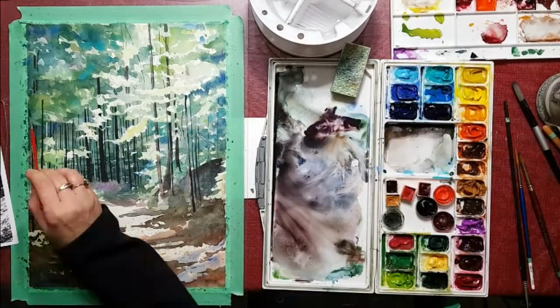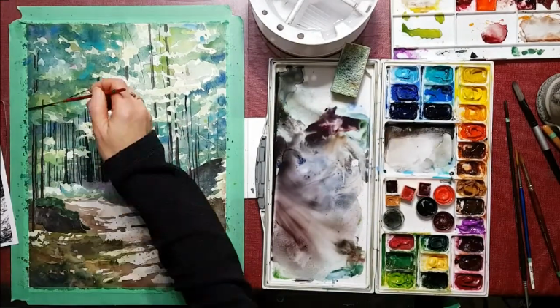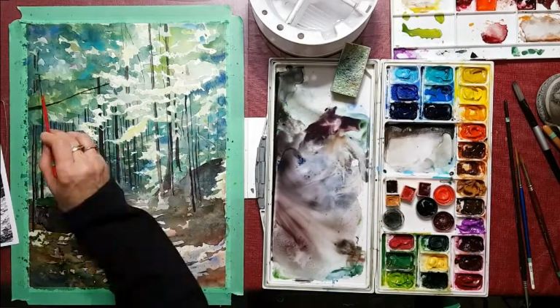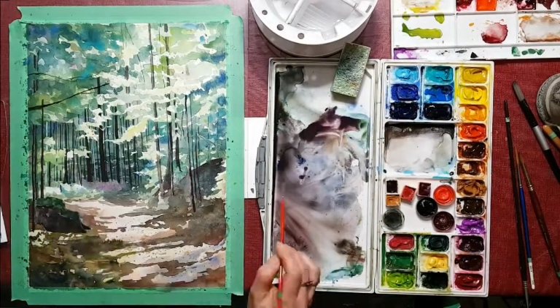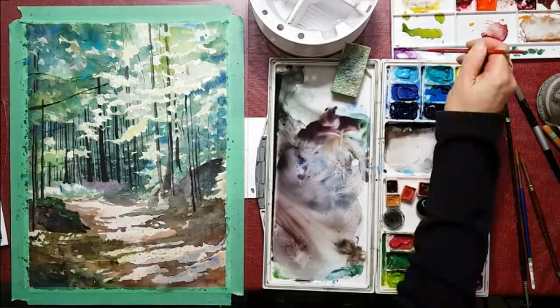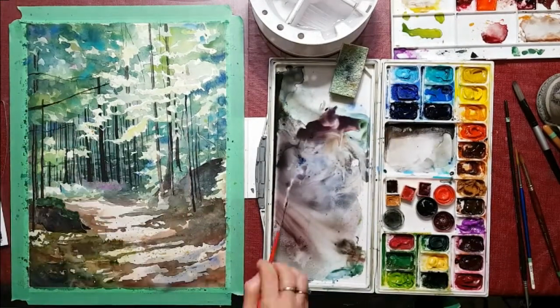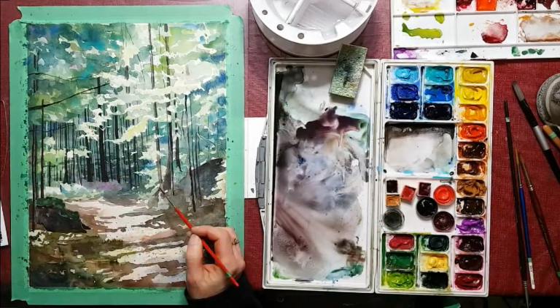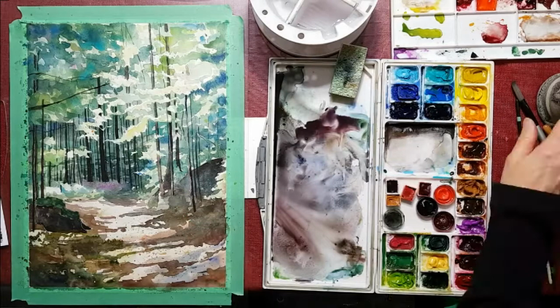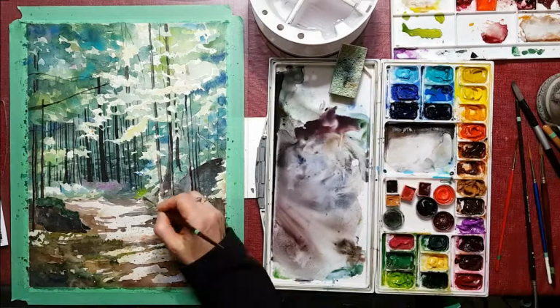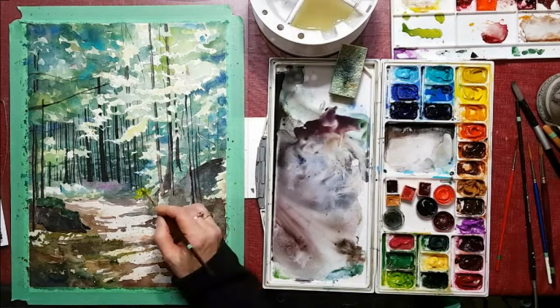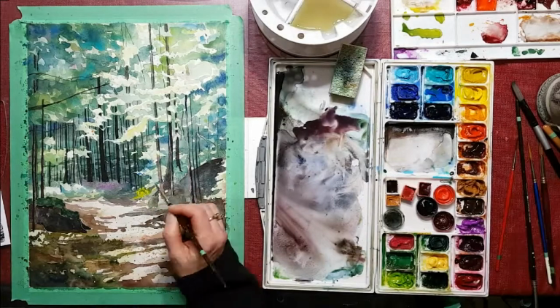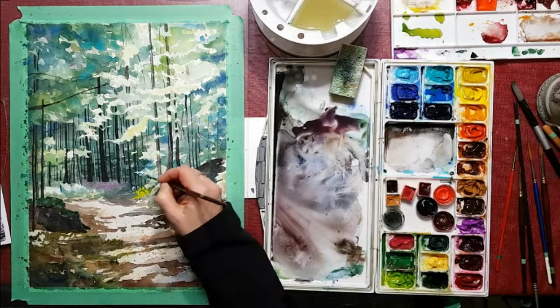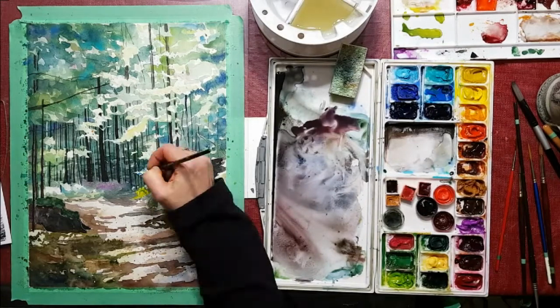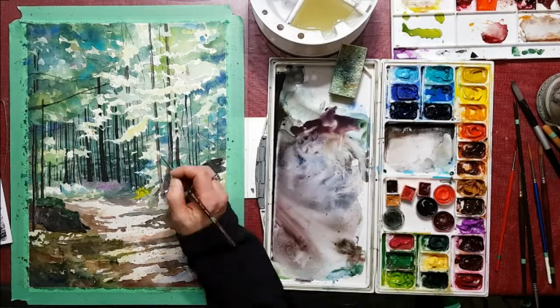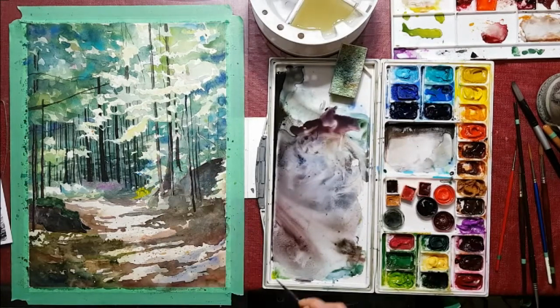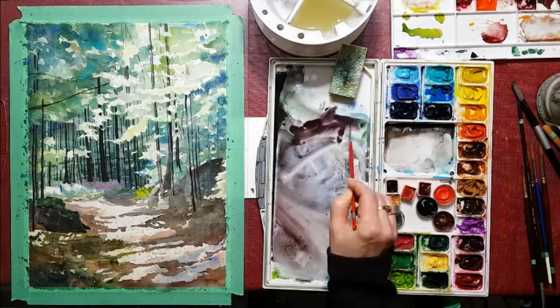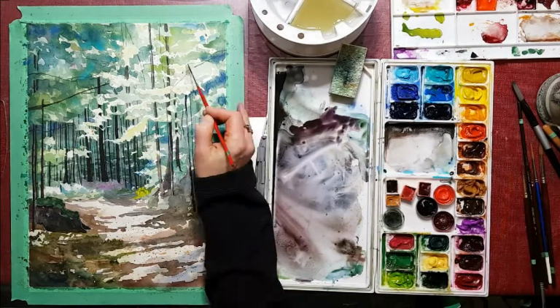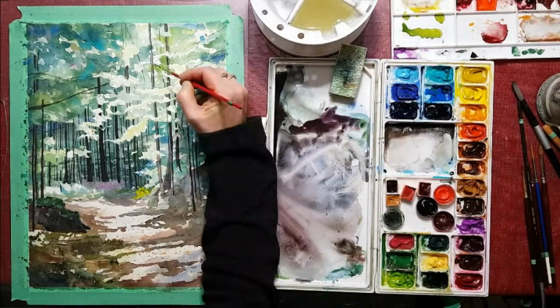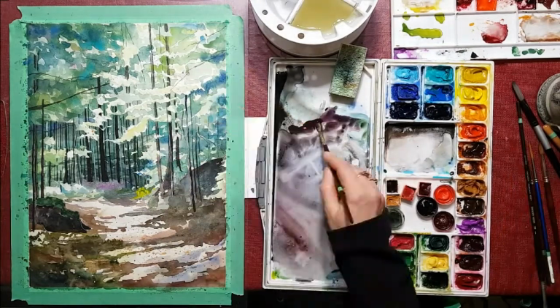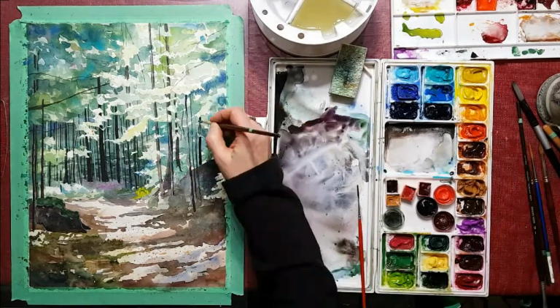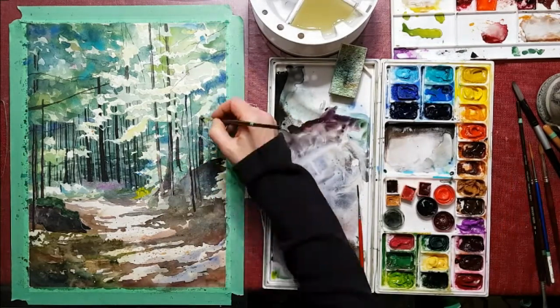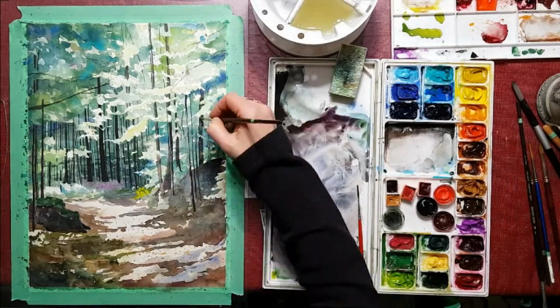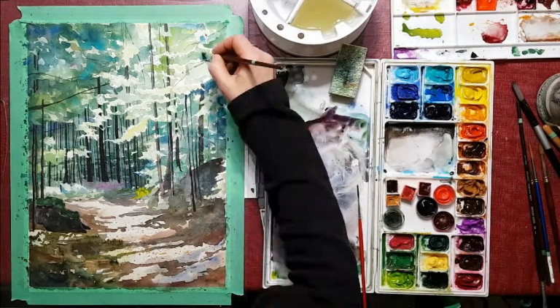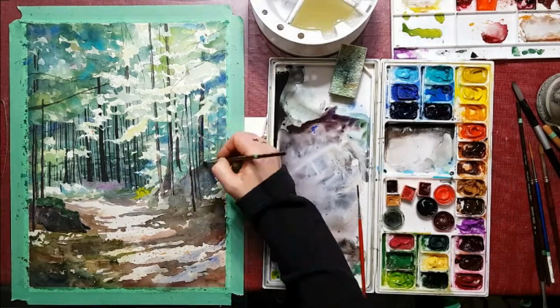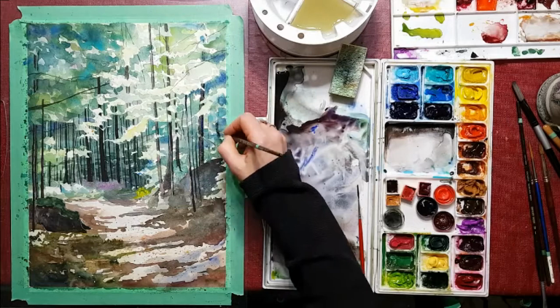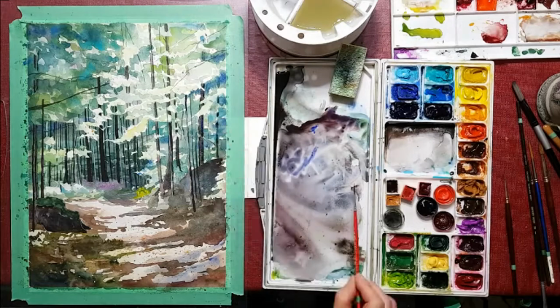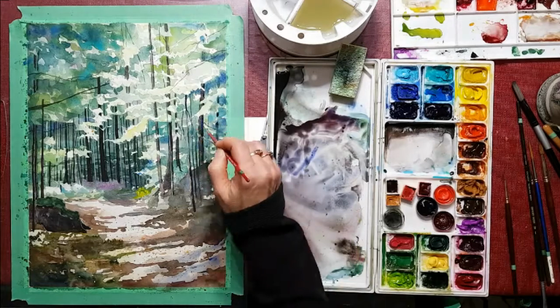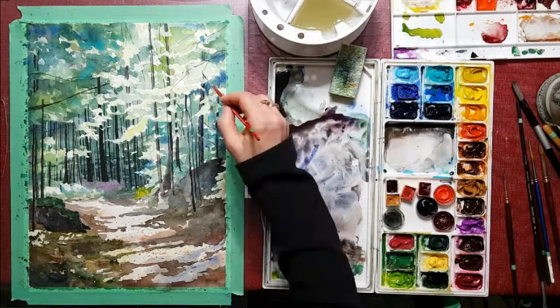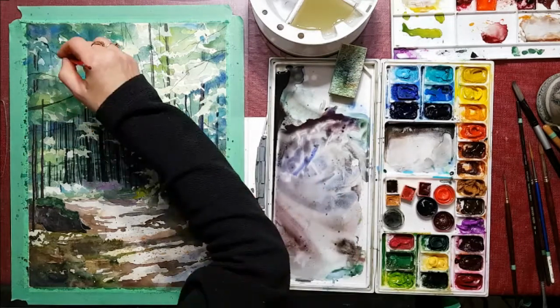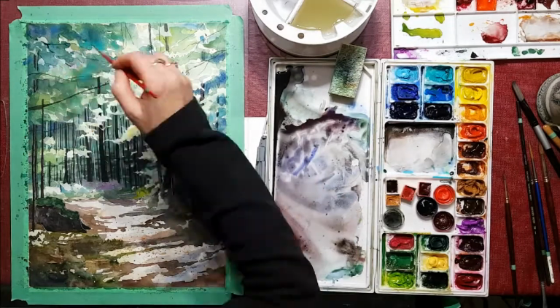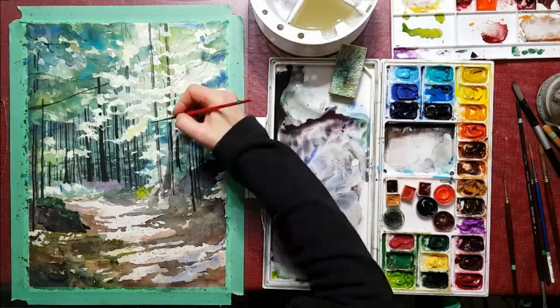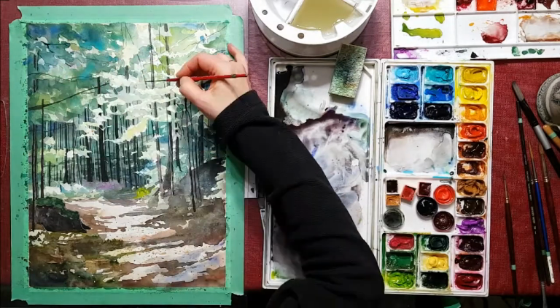As I'm mixing up some more color, I'm putting in some branches going across from side to side now, and a little bit of yellow down at the base of where the path leads into the woods.